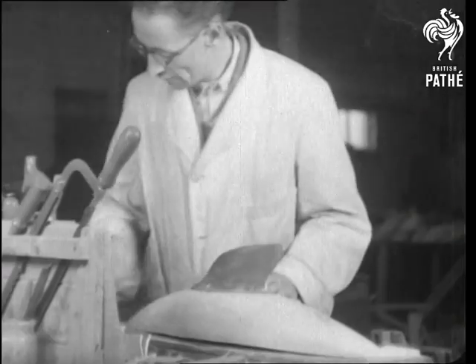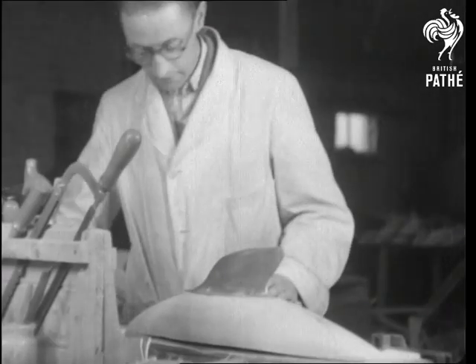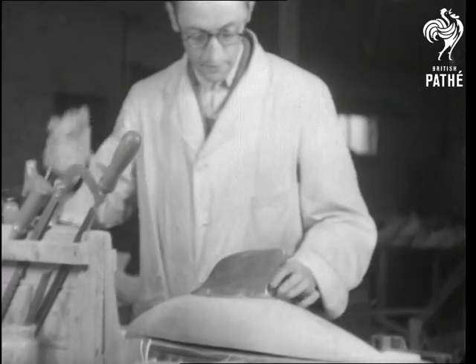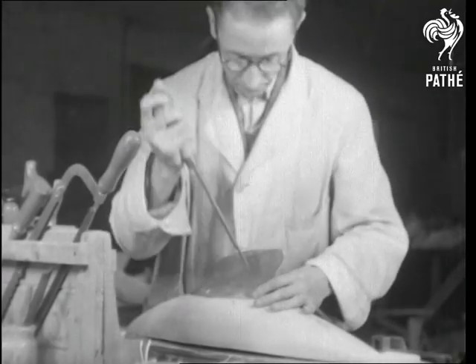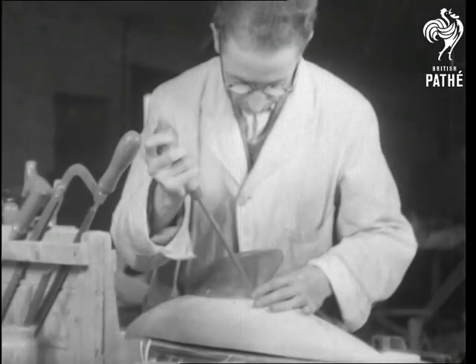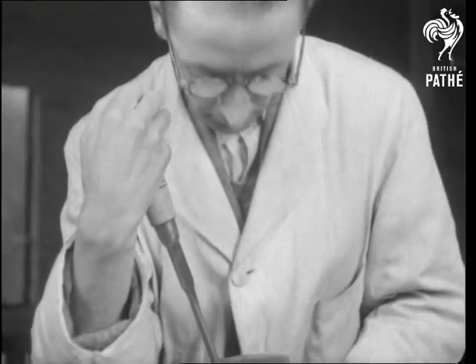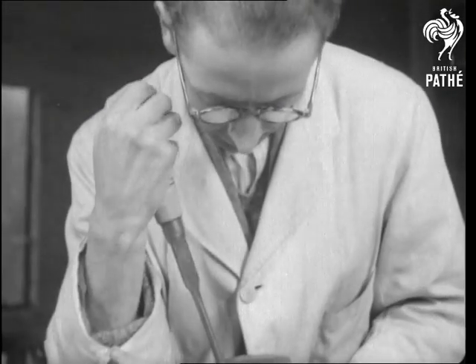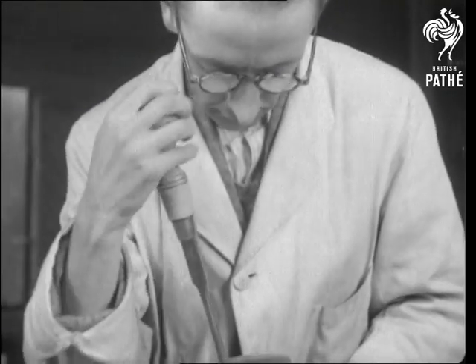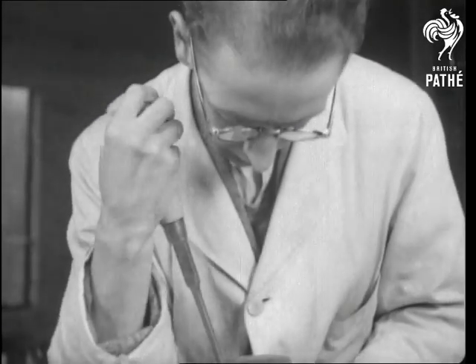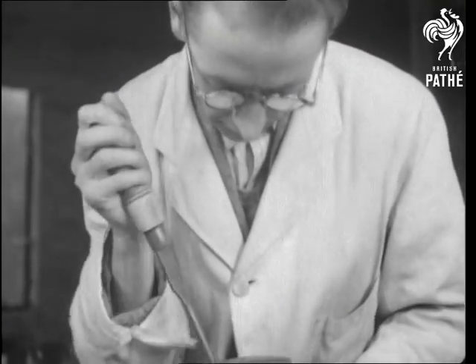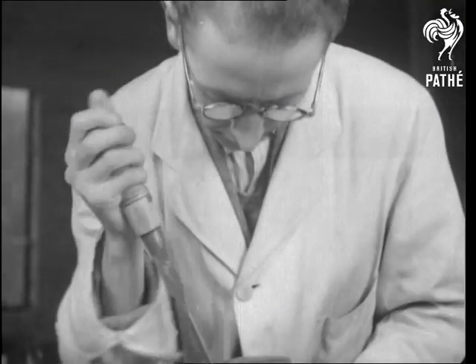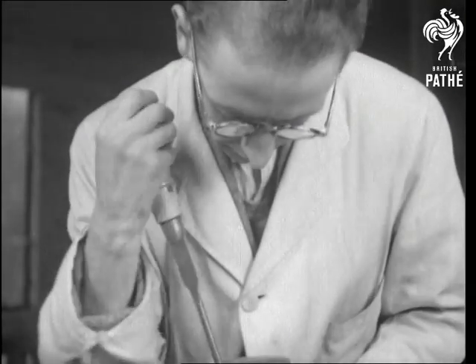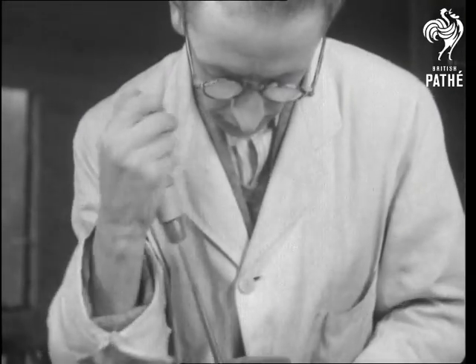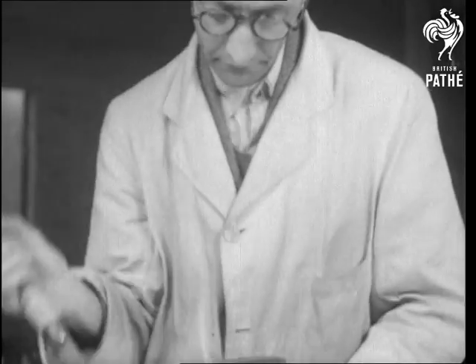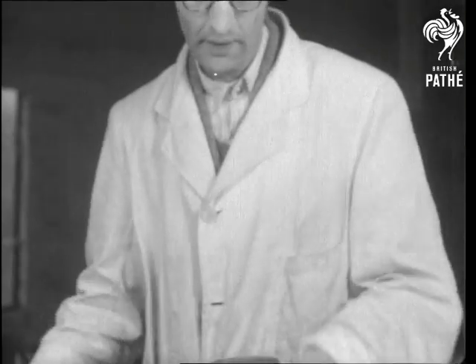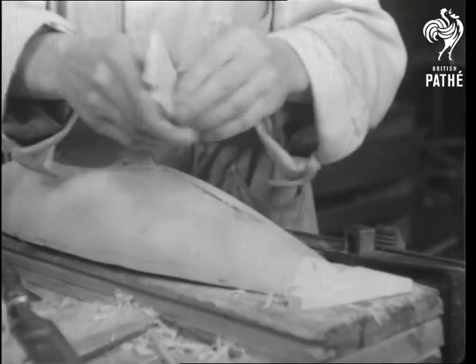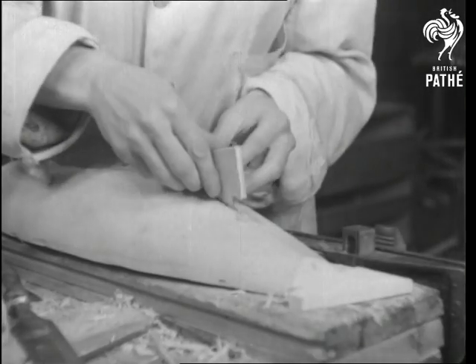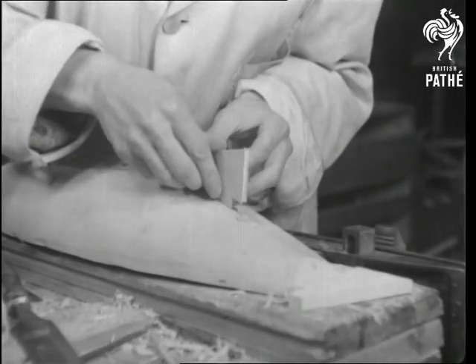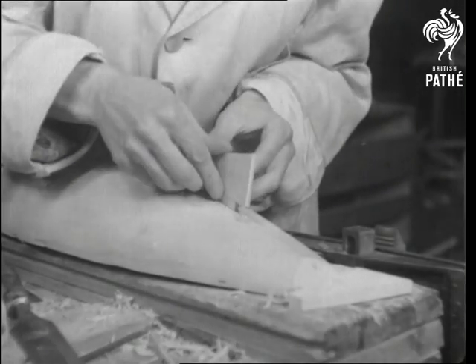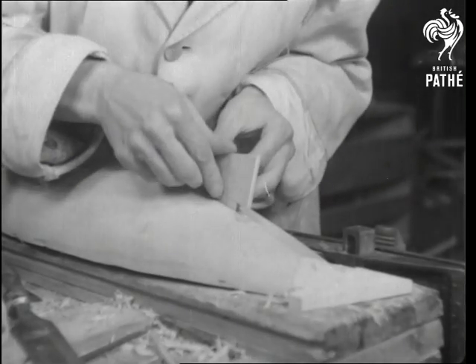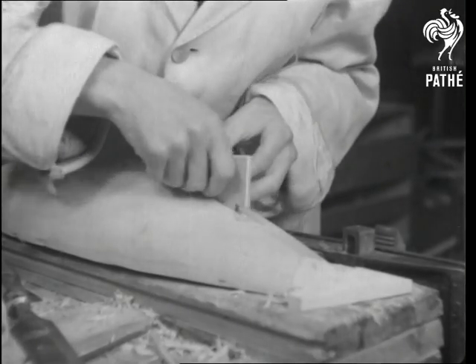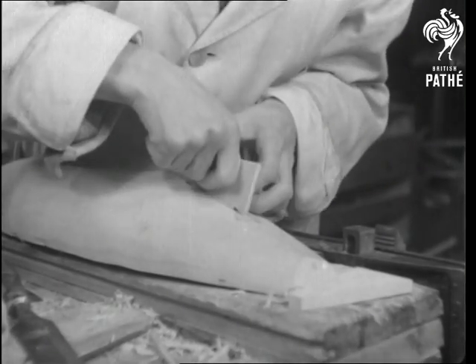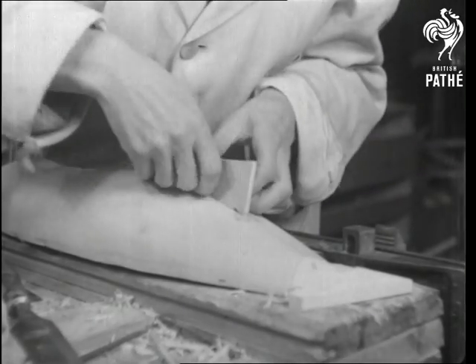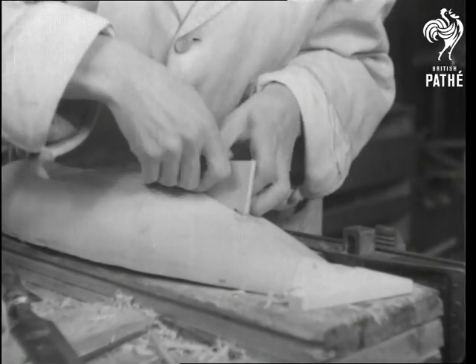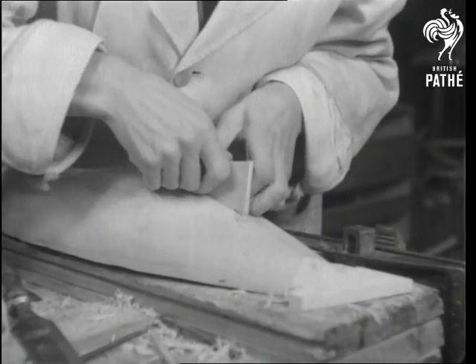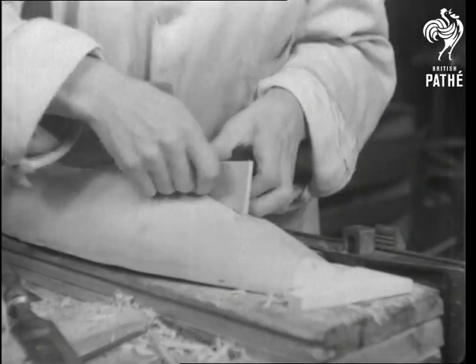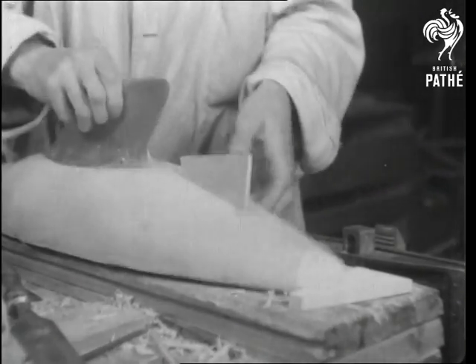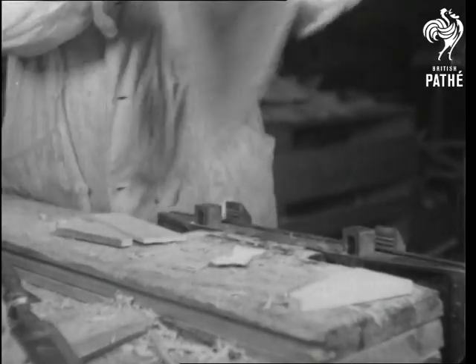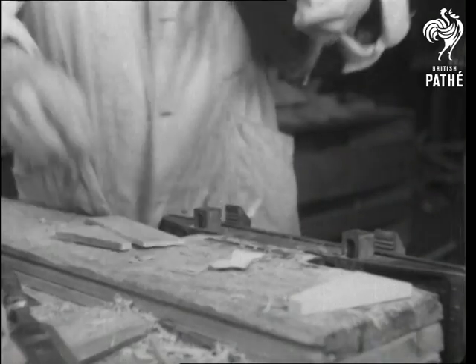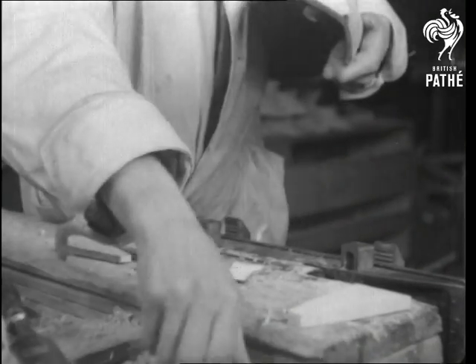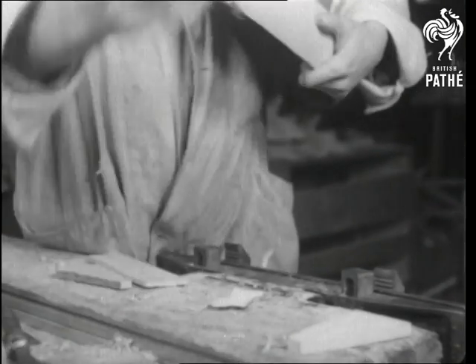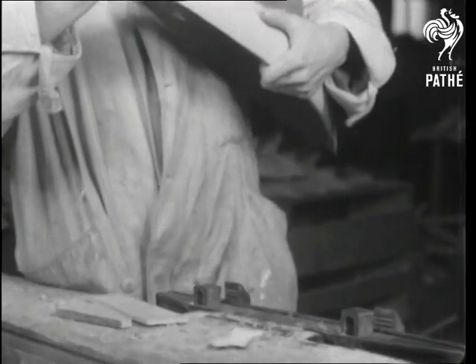Of course, a yacht isn't much of a yacht without a keel. And as all you yachtsmen know, it certainly isn't complete without a scape. To say nothing of a rudder.